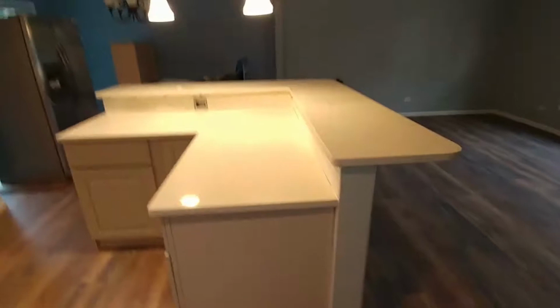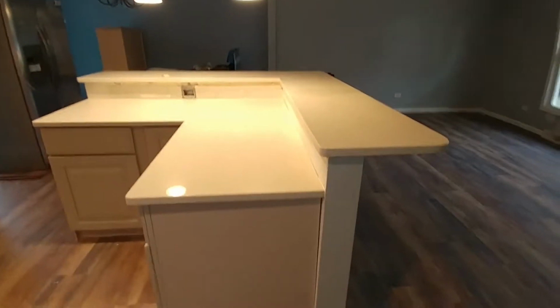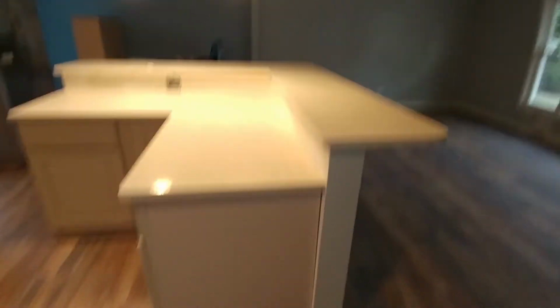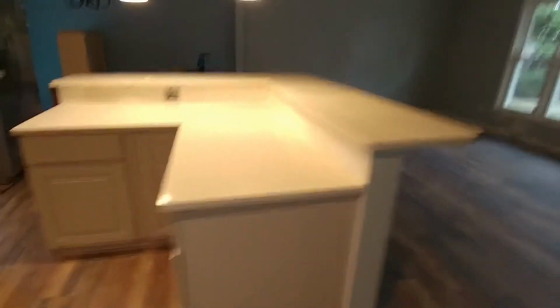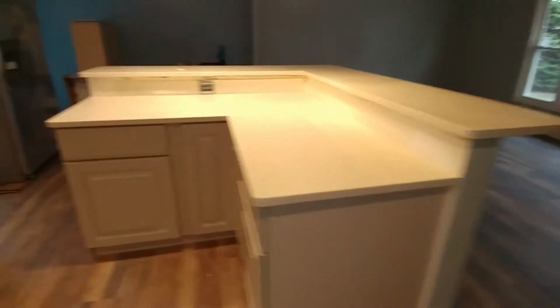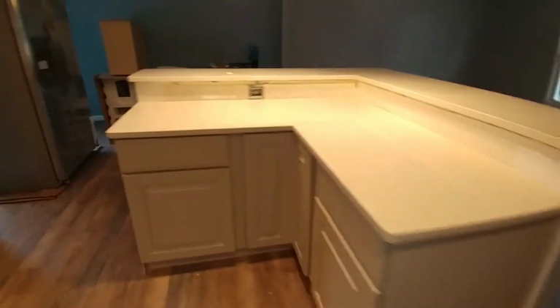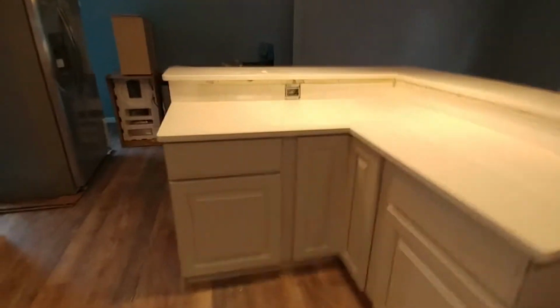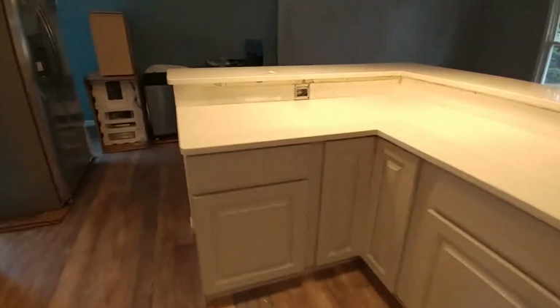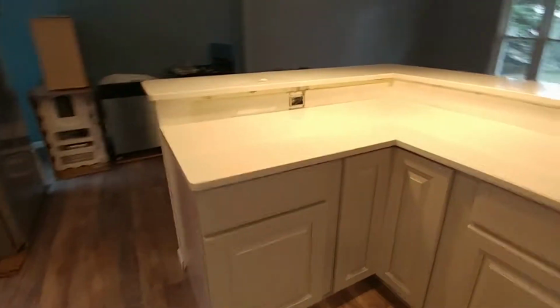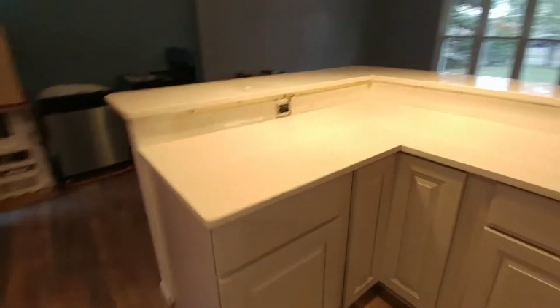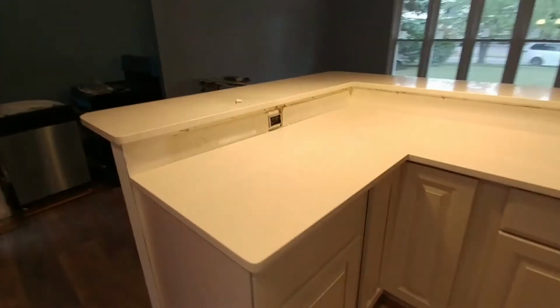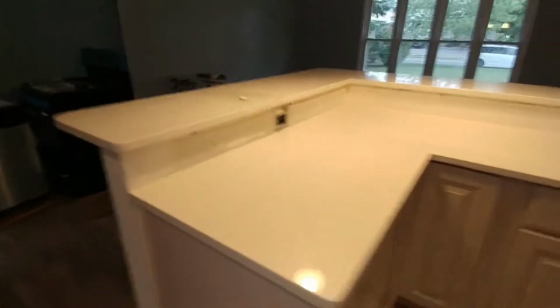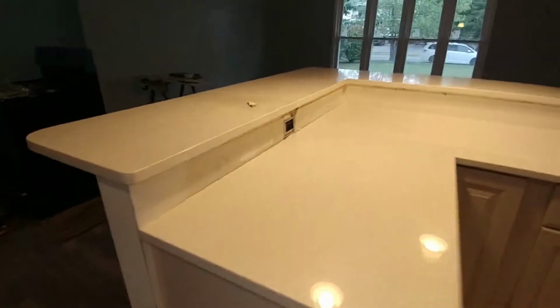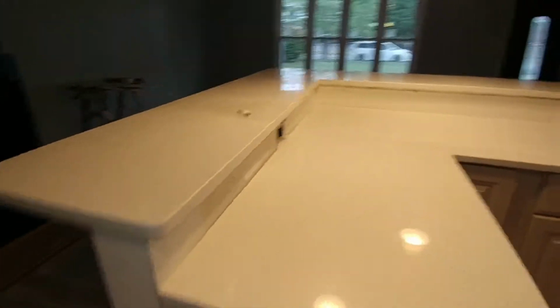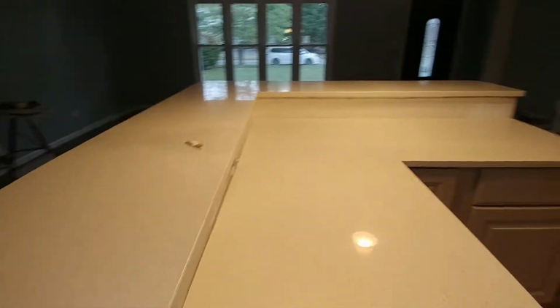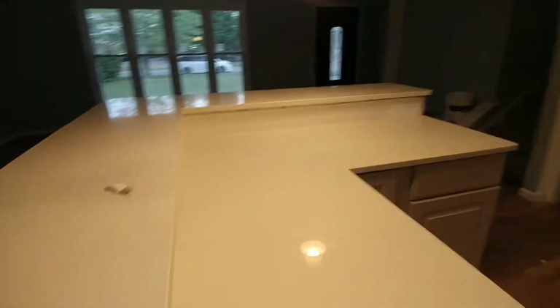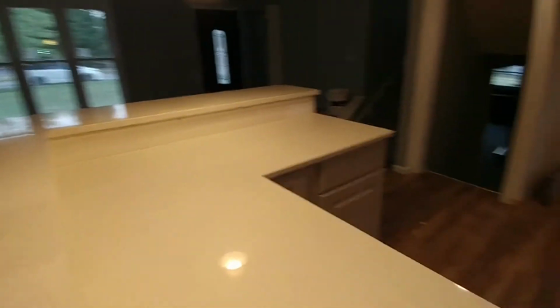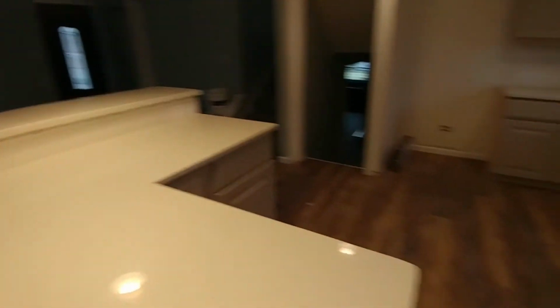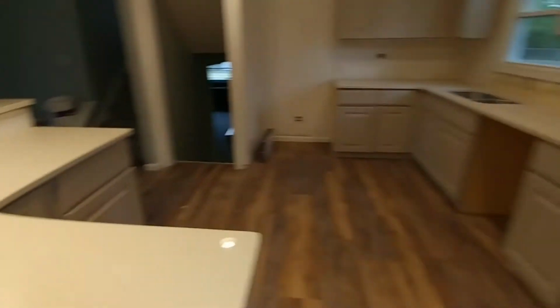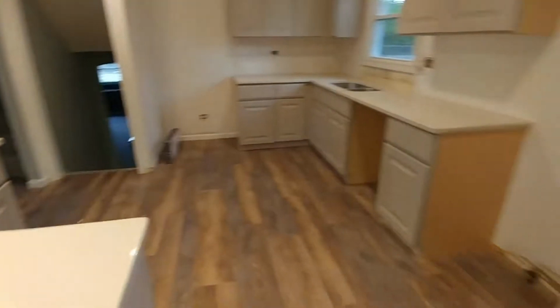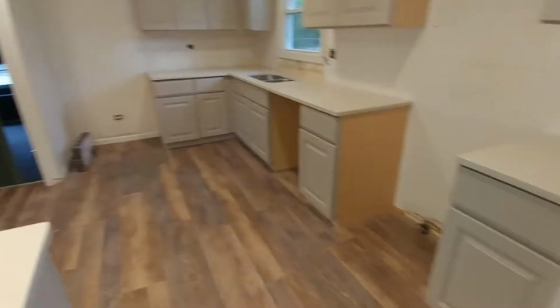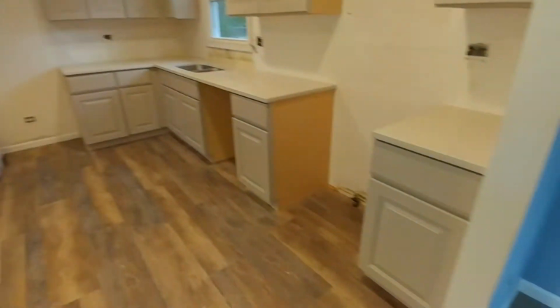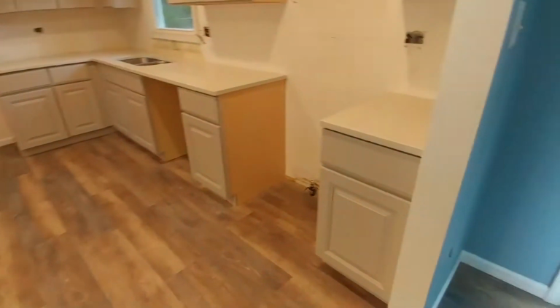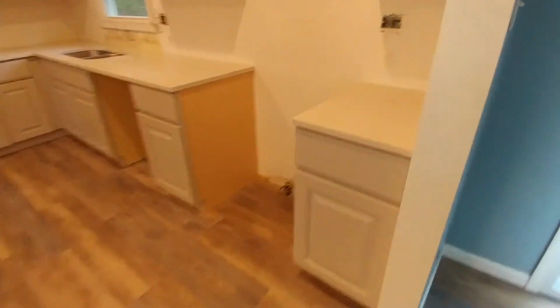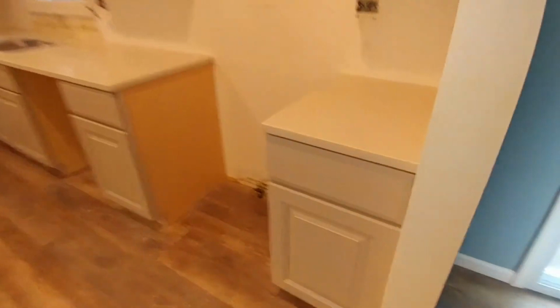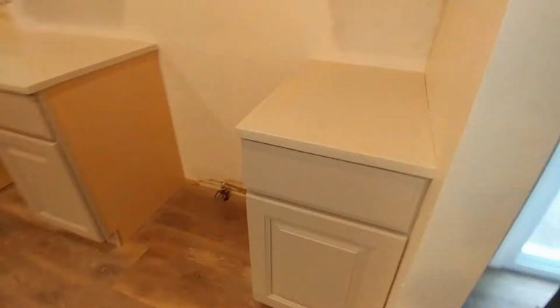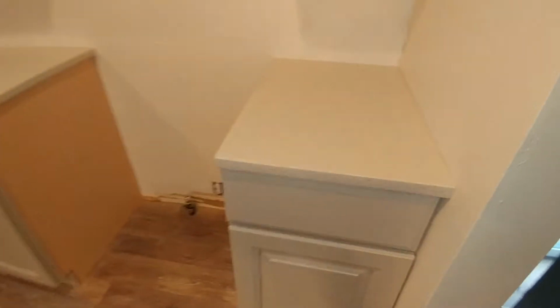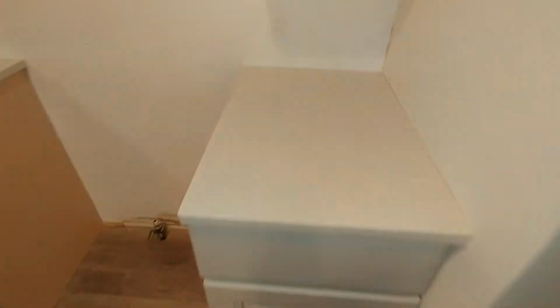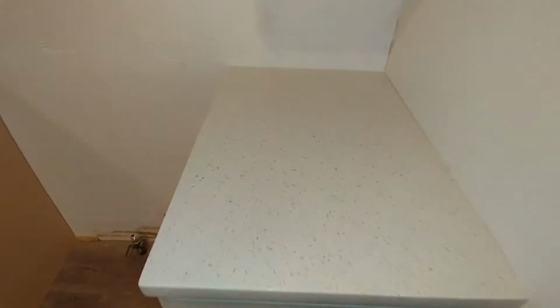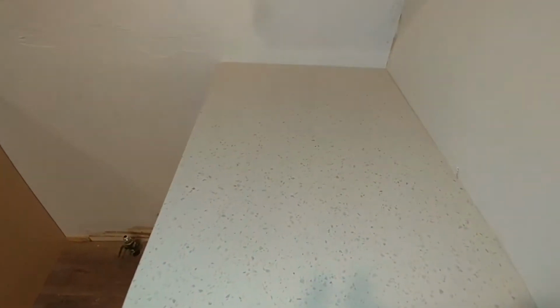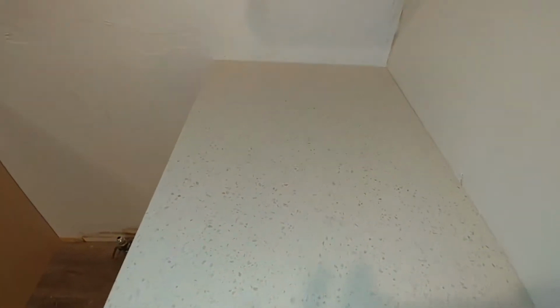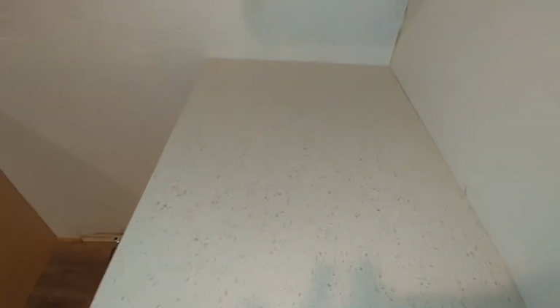I am at 2688 West 61st, and we have all the countertops completely in. It looks really, really good. A little close-up of how pretty it is.